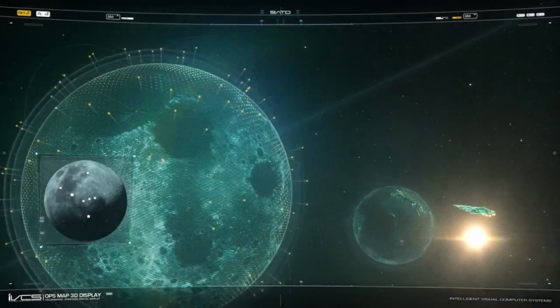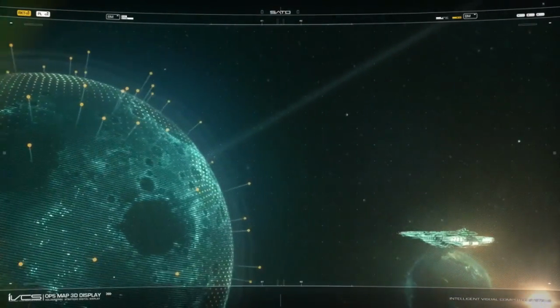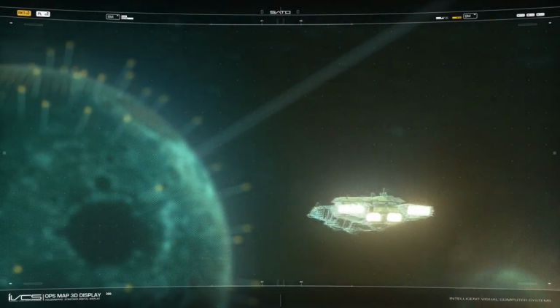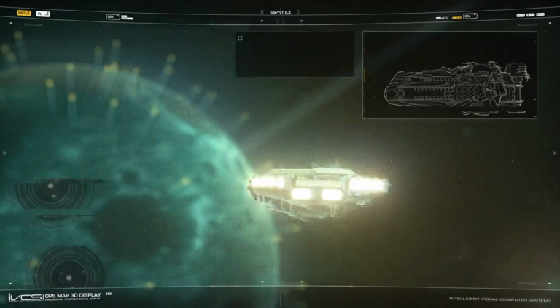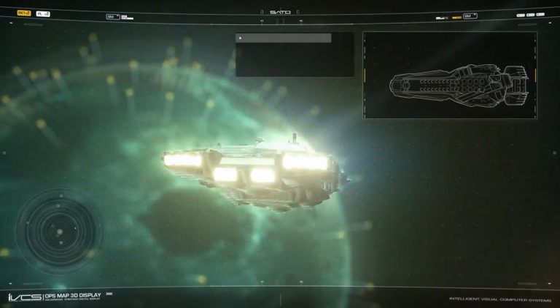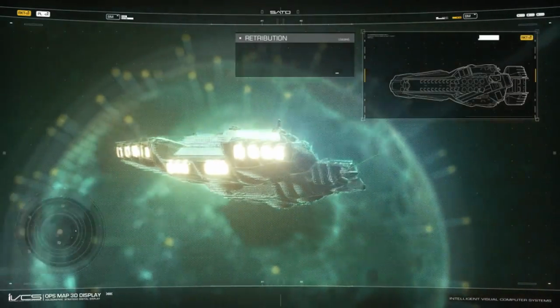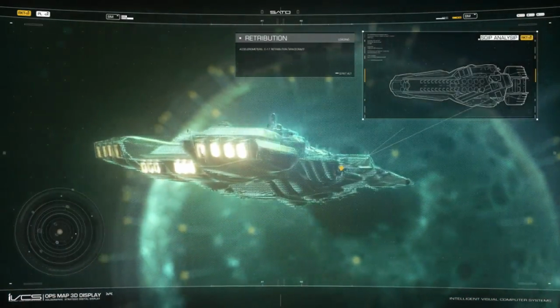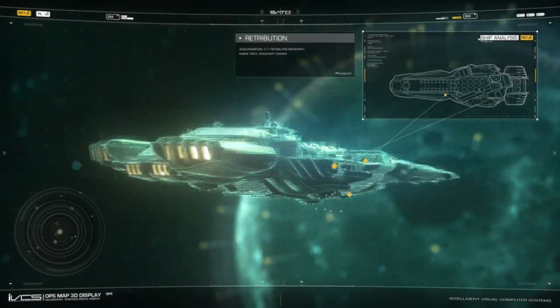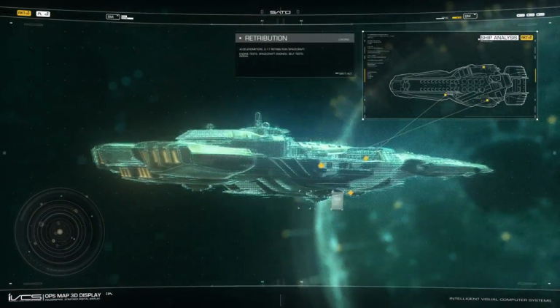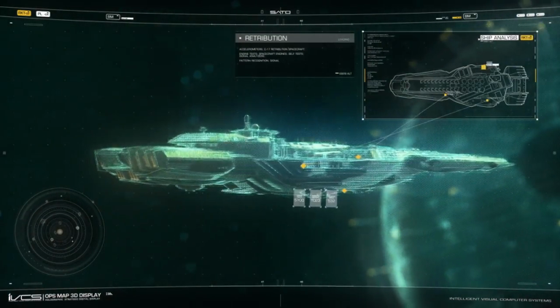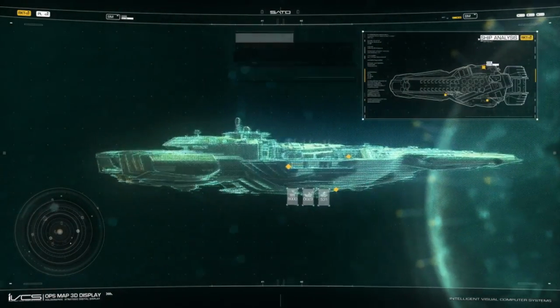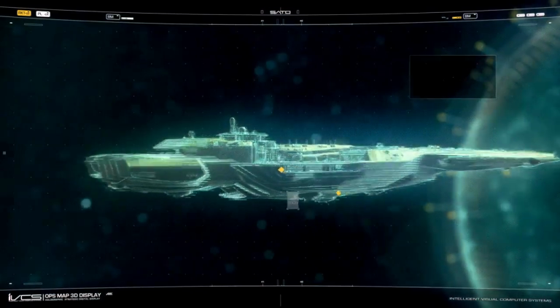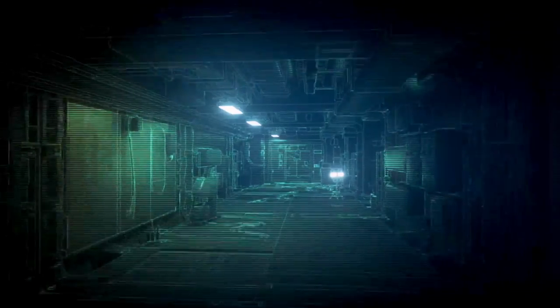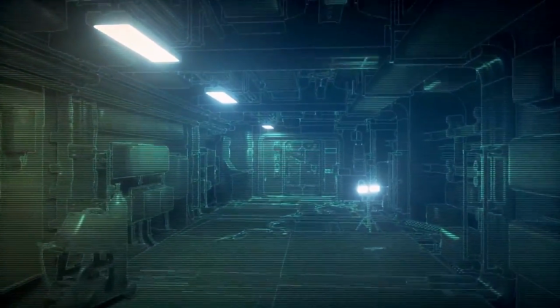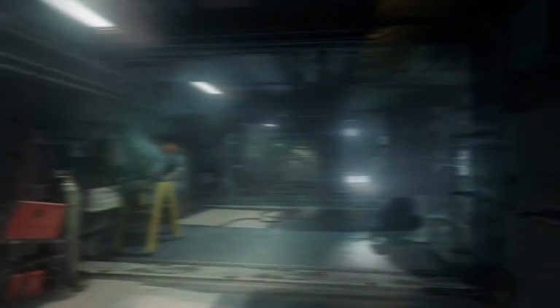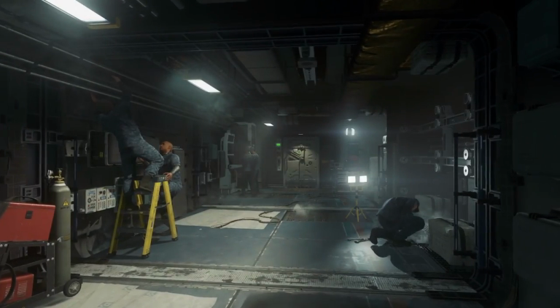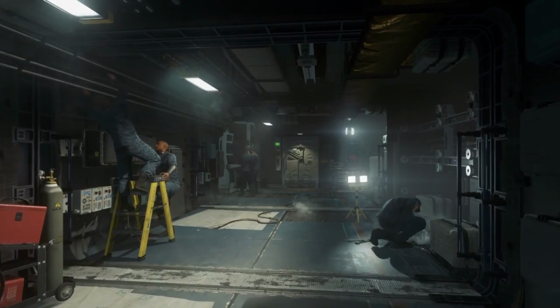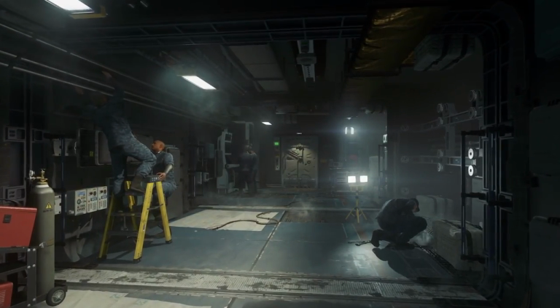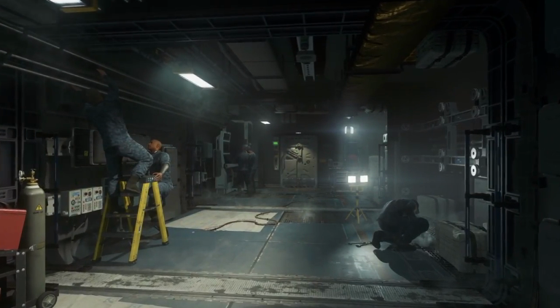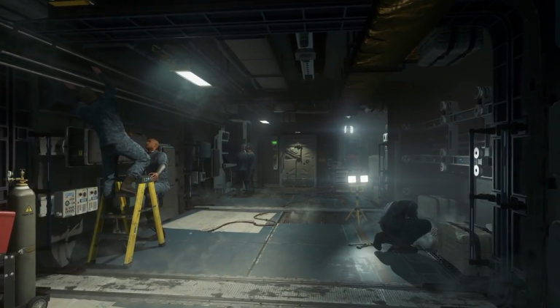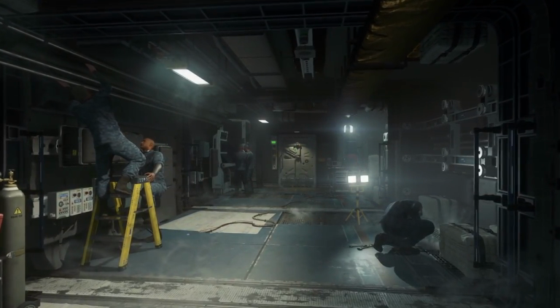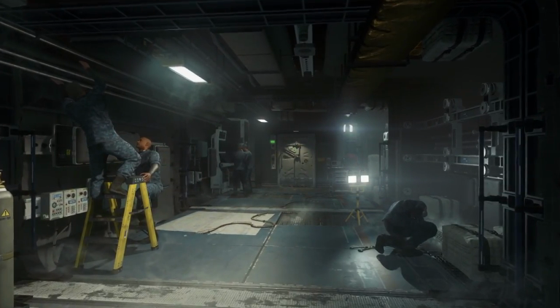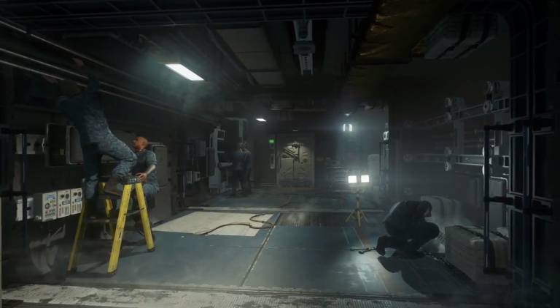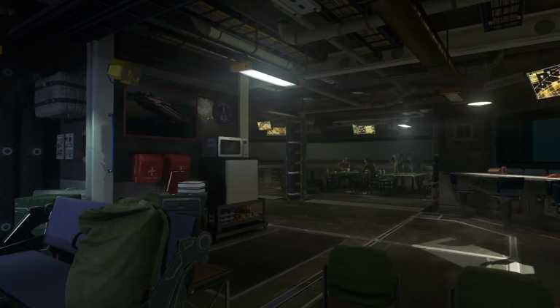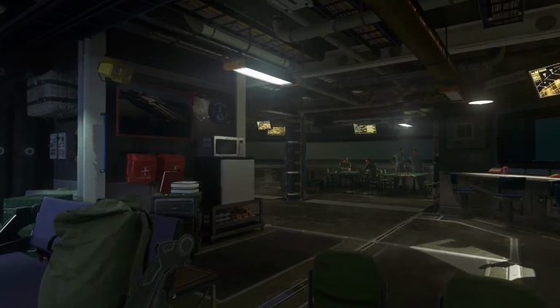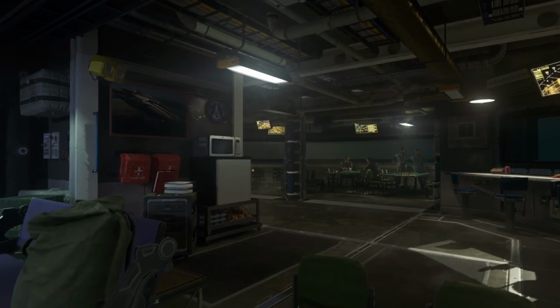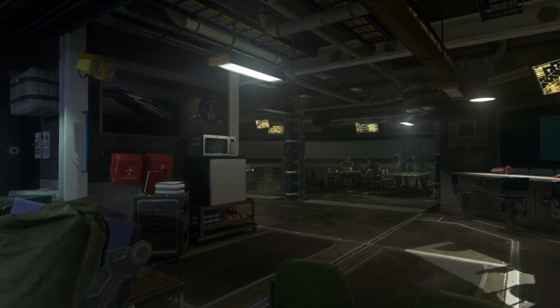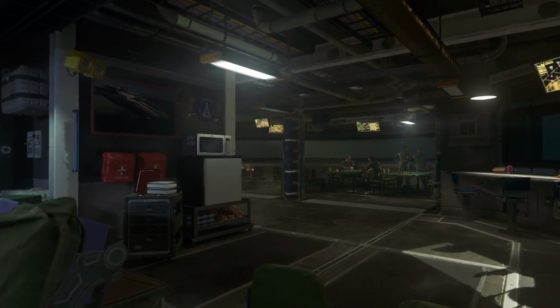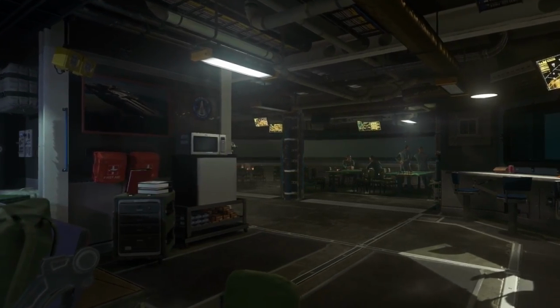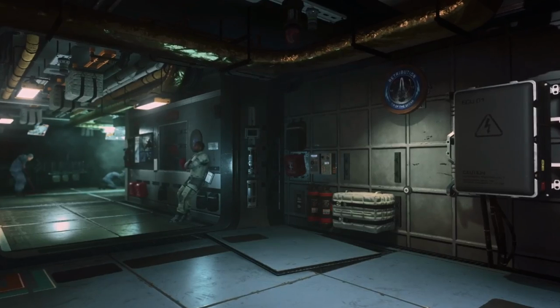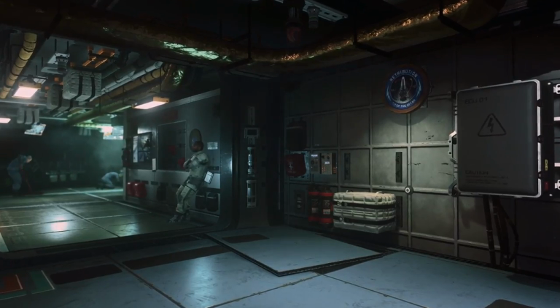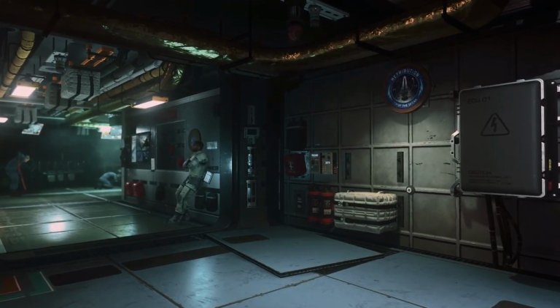Welcome to CSV-141, the UNSA Carrier Retribution. Designed with realism and function in mind, familiar layouts of modern-day naval carriers and spacecraft combine to create a gritty, raw environment, grounded in reality.